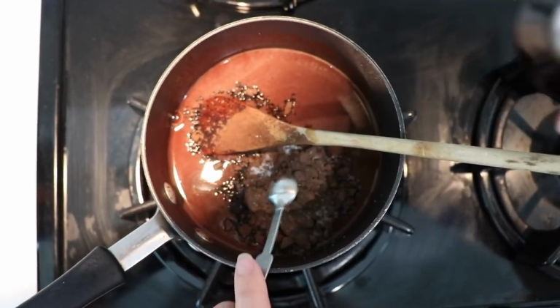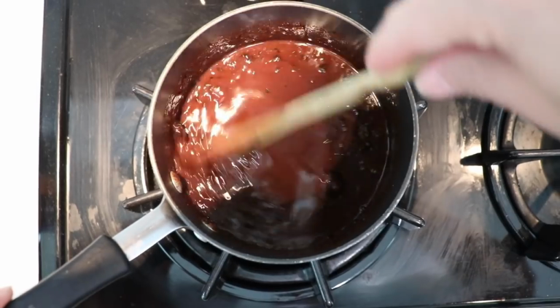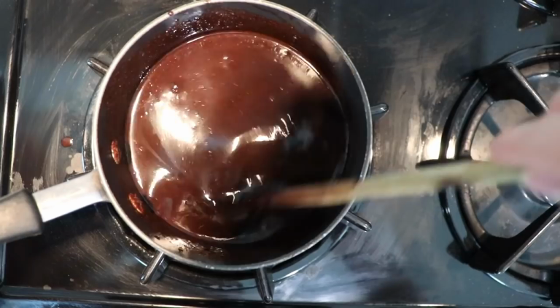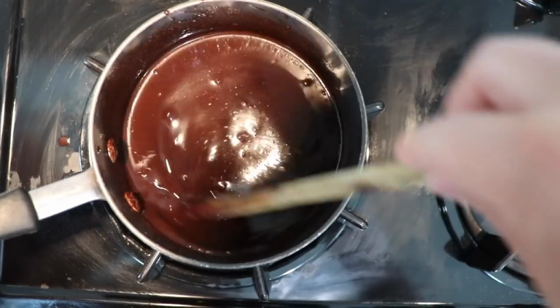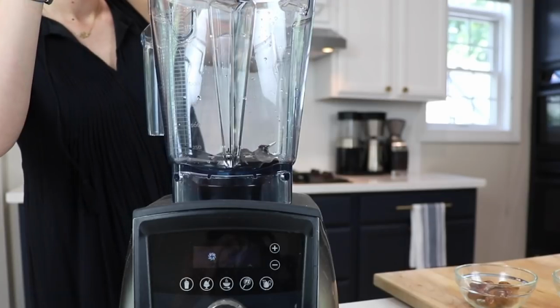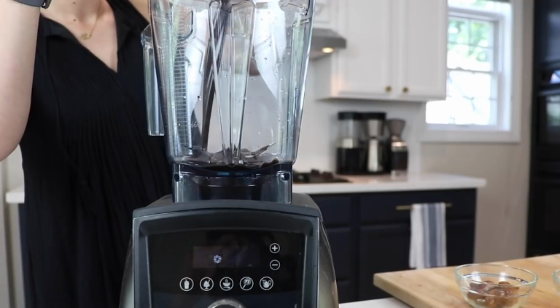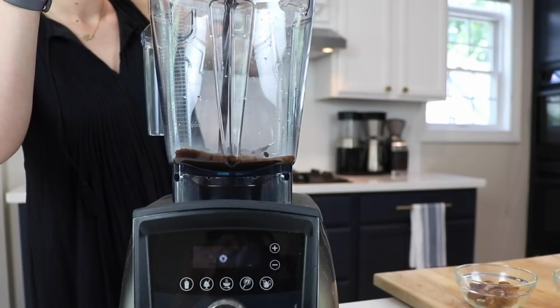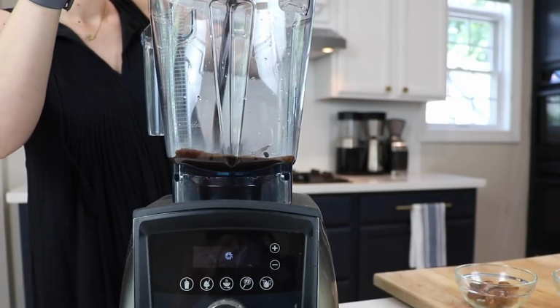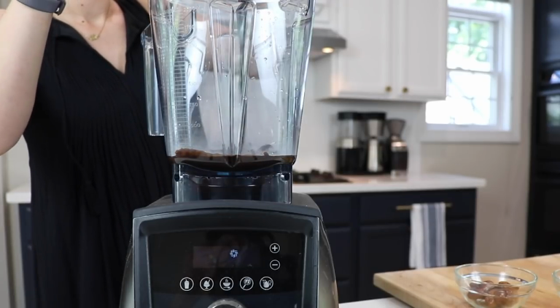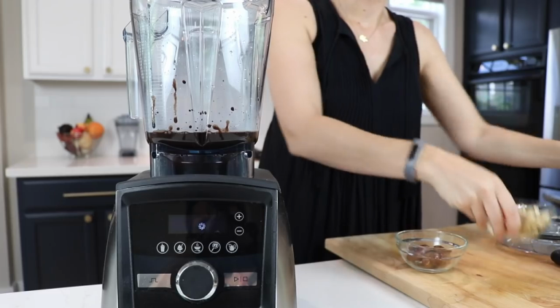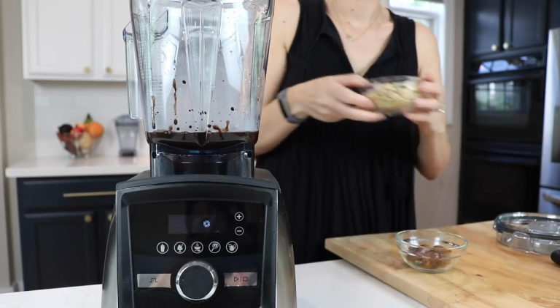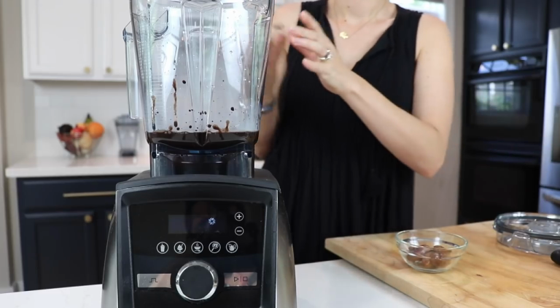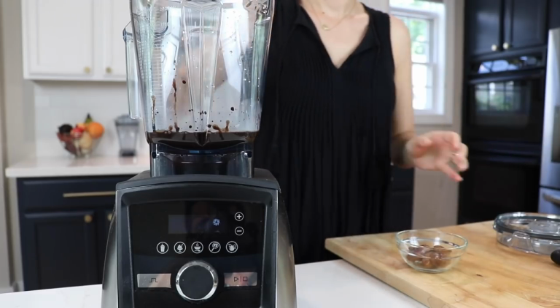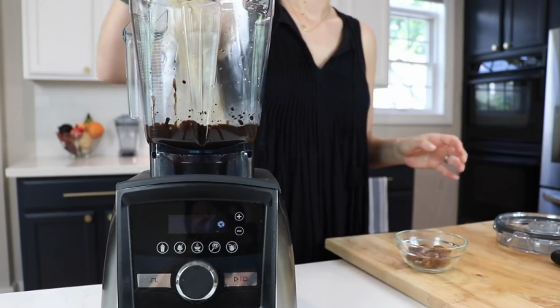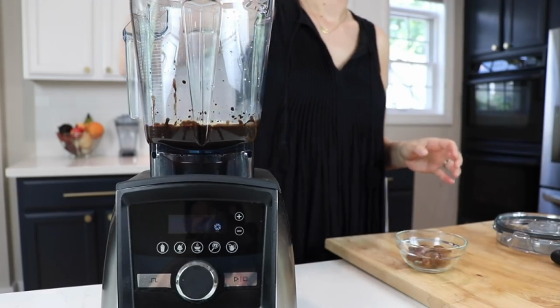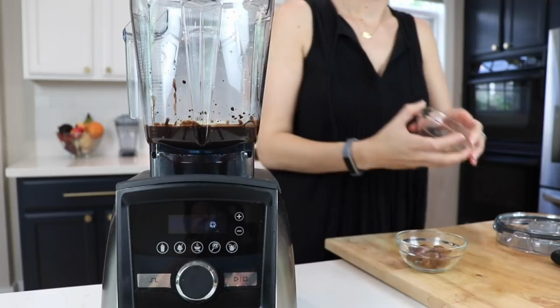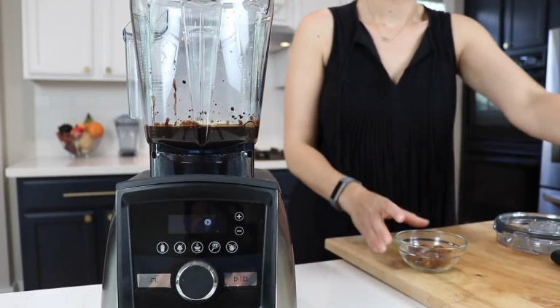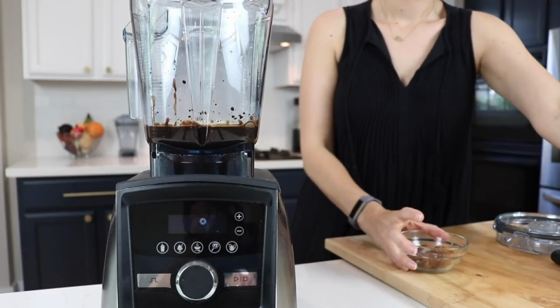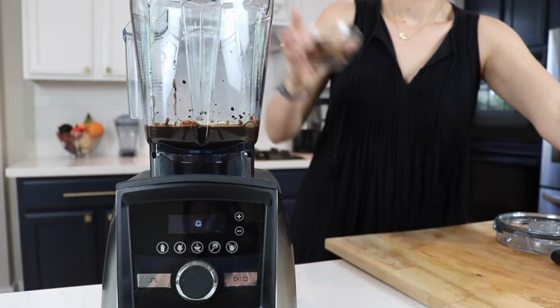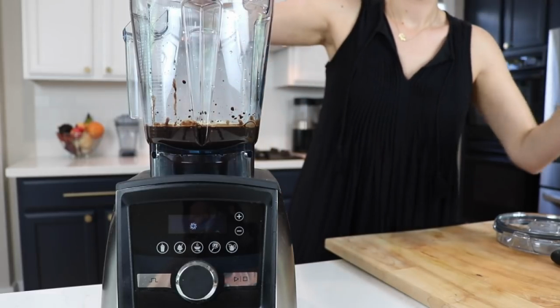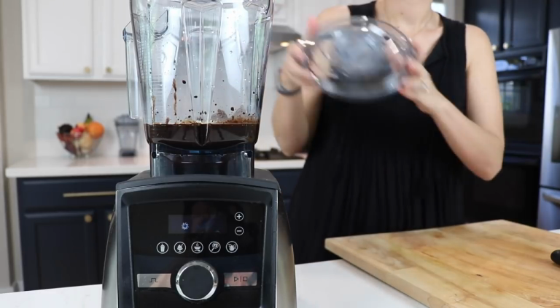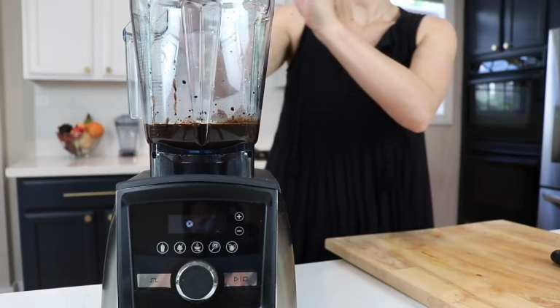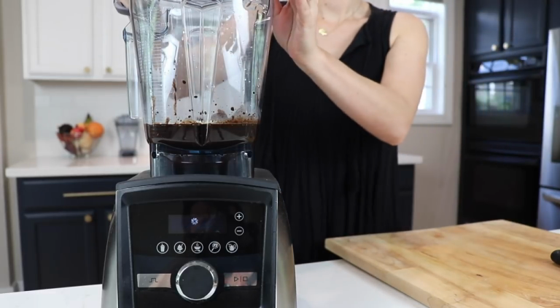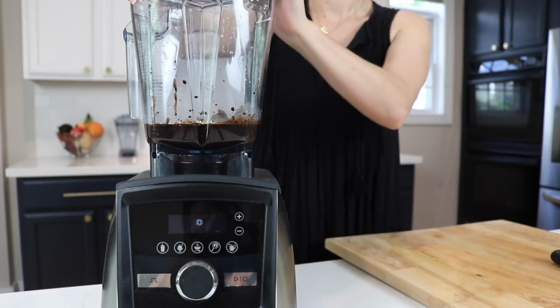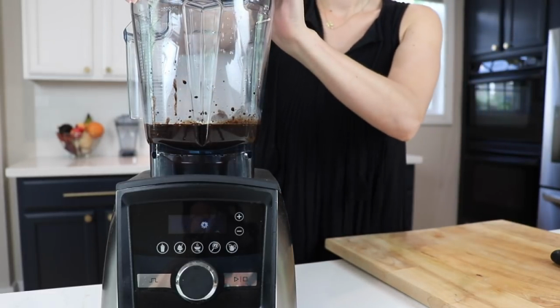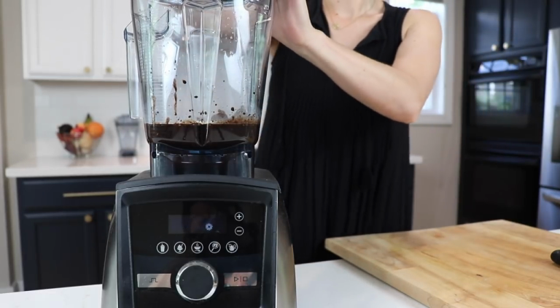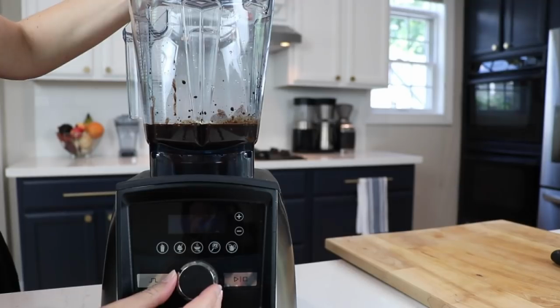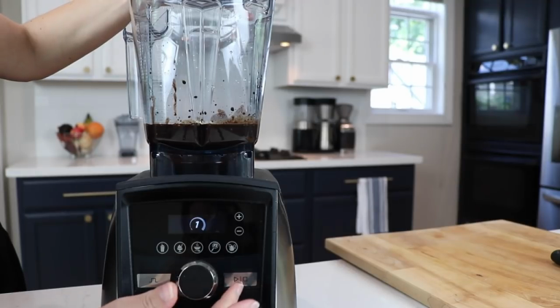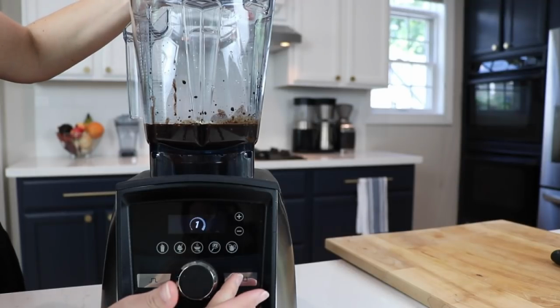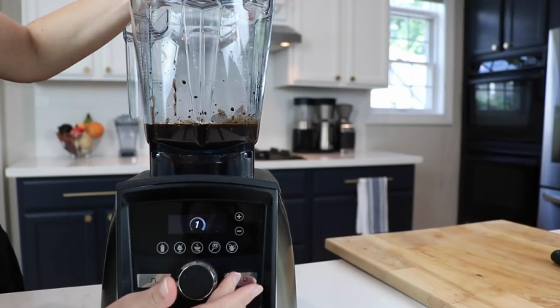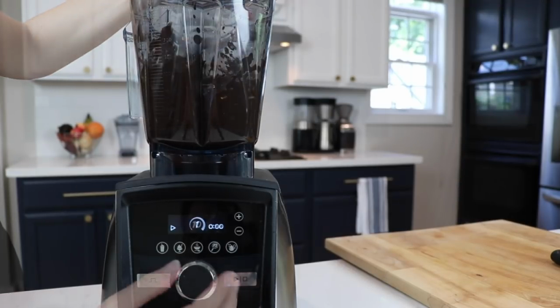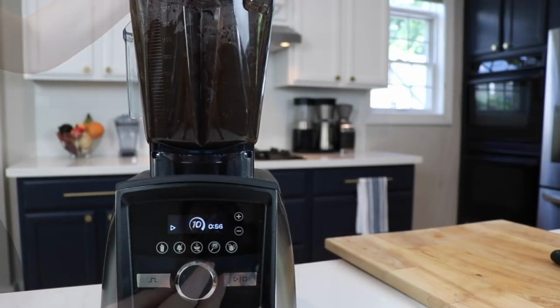Pour this warm chocolate mixture into the Vitamix container, then add a fourth of a cup of pitted dates and half a cup of raw cashews. They don't need to be soaked, but if you want to, you can. Ramp from variable speed one to ten and blend for about 60 seconds.